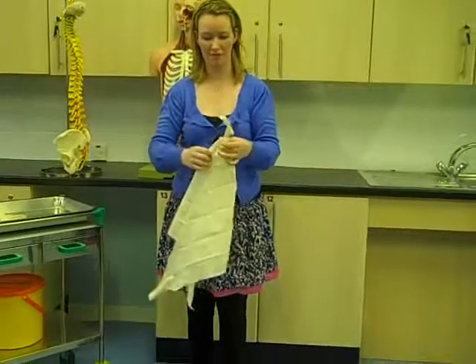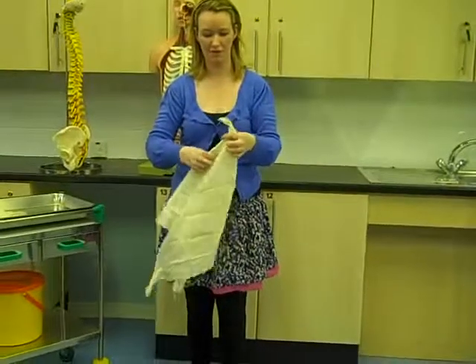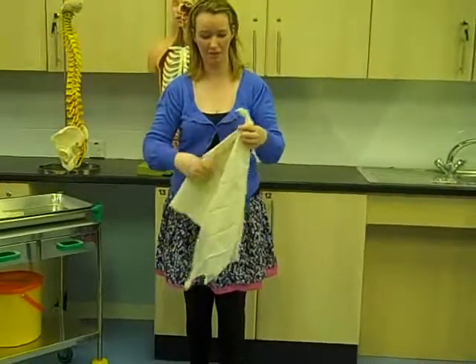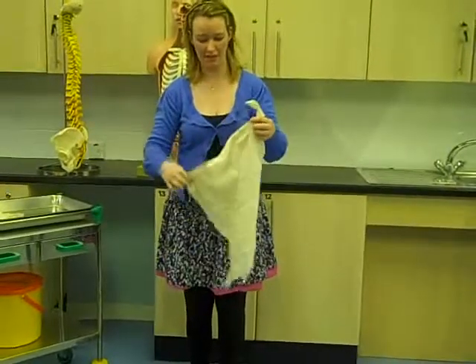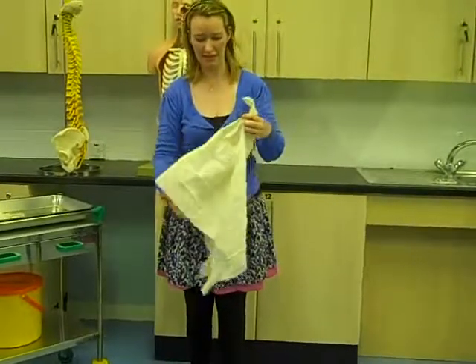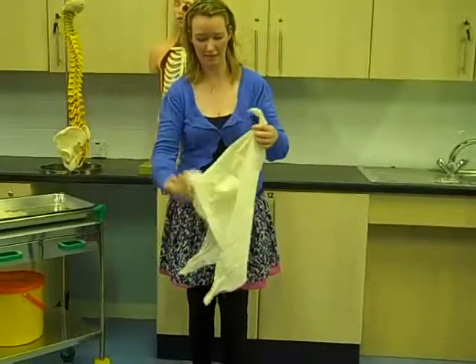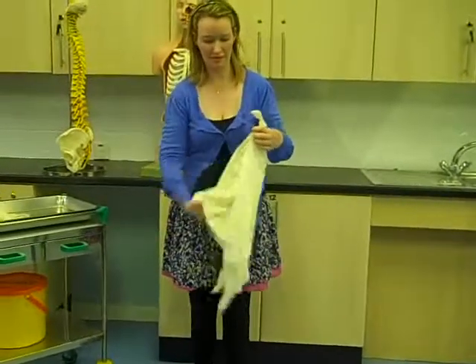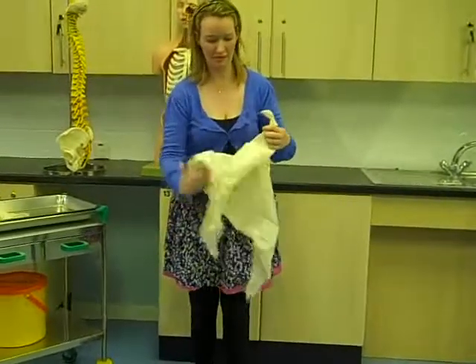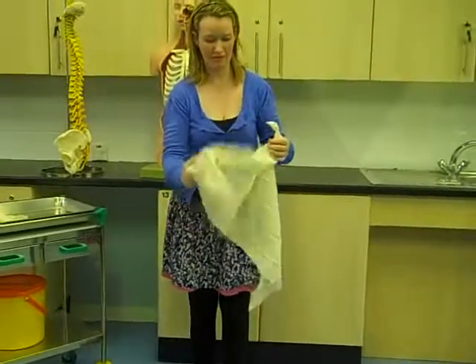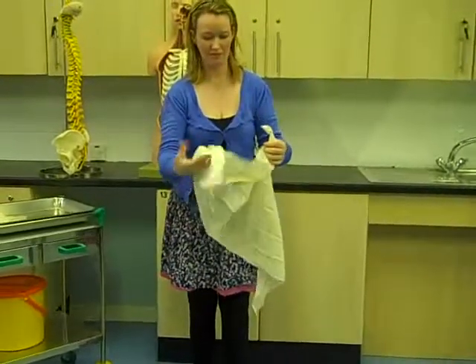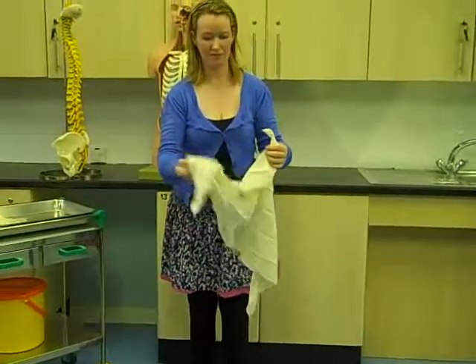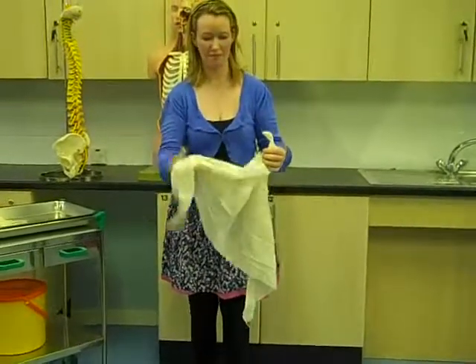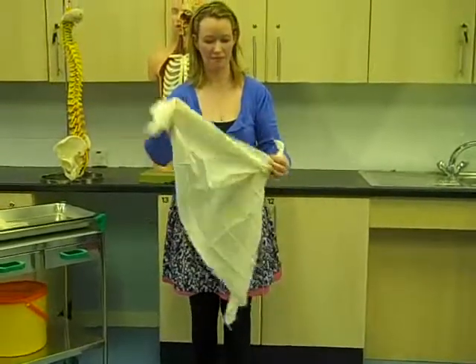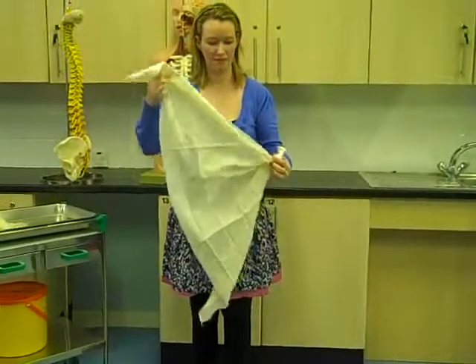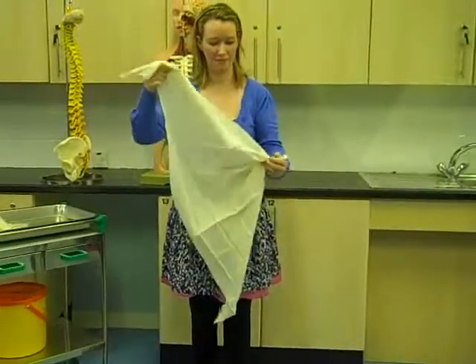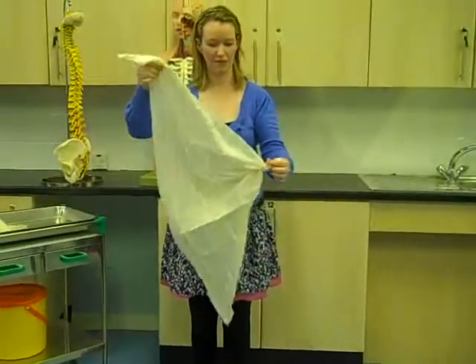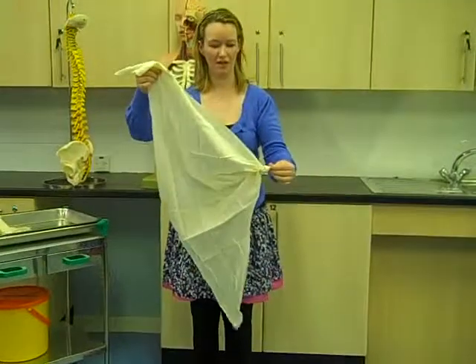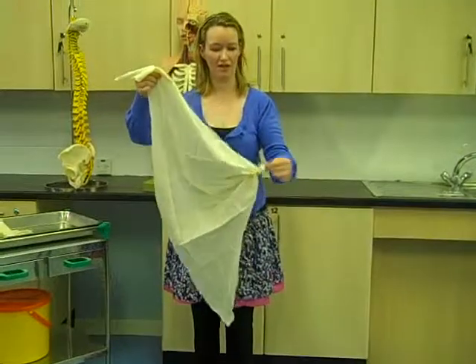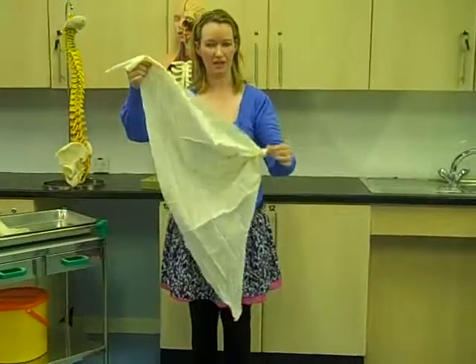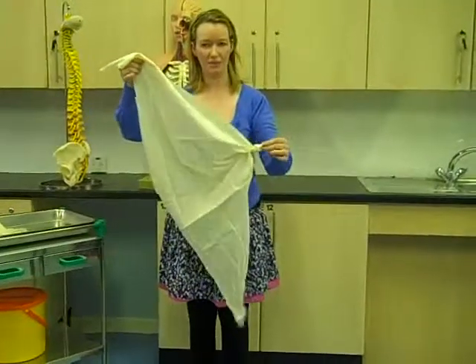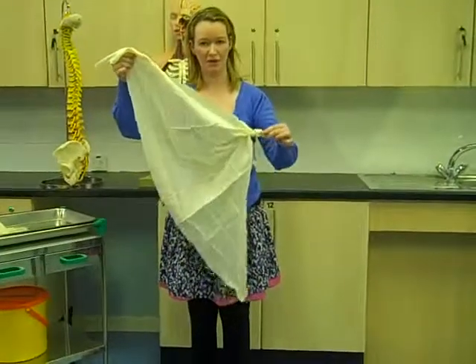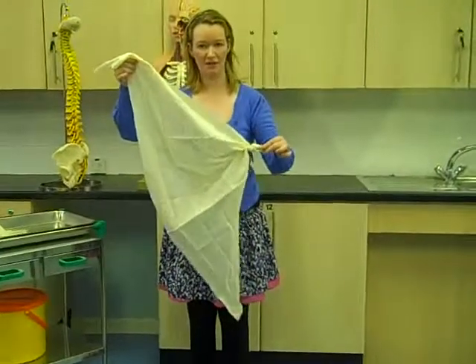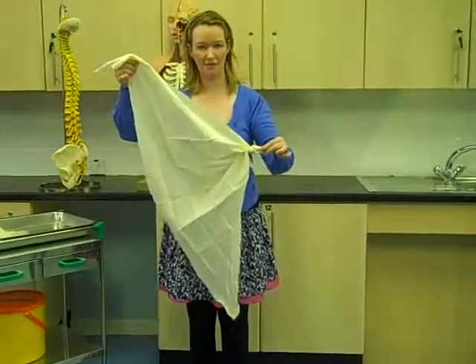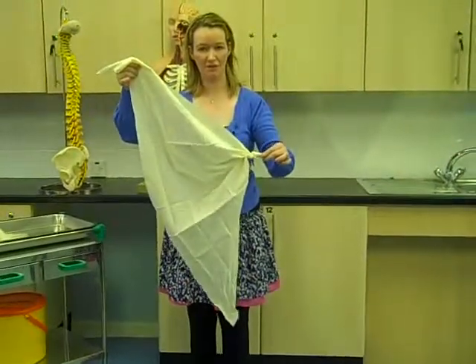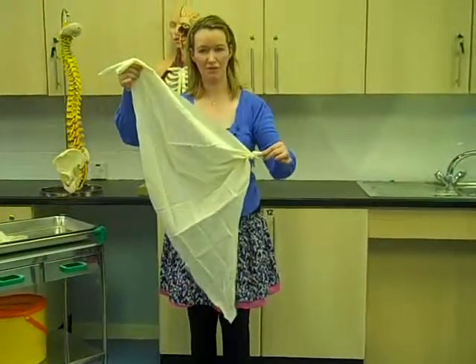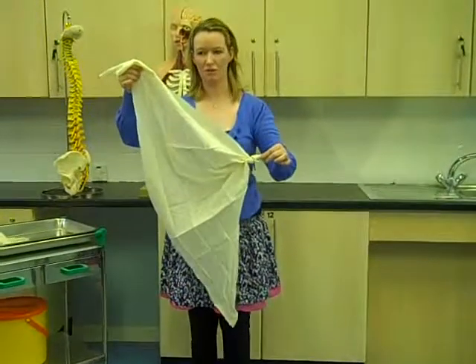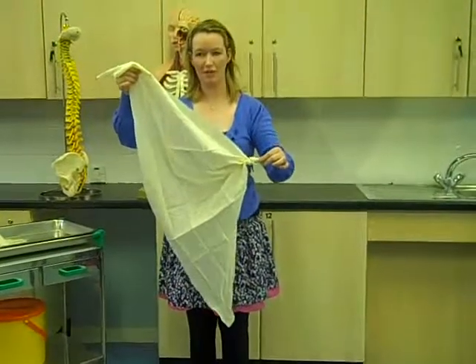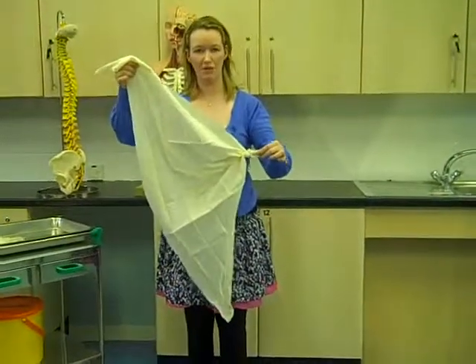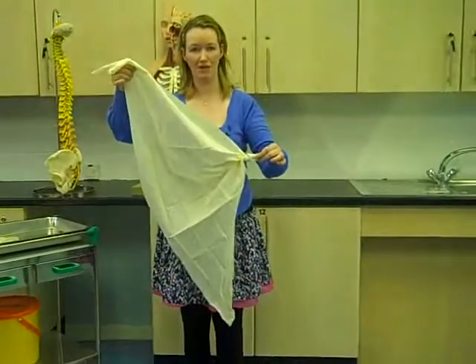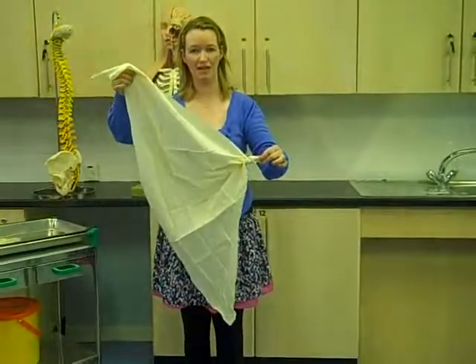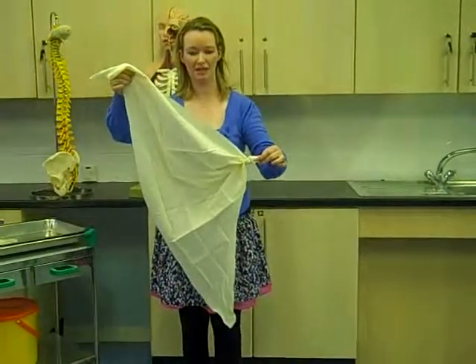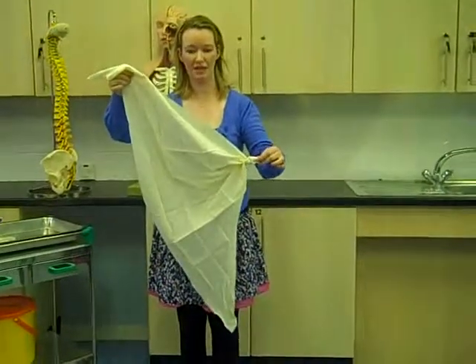So it'll look something like this. Now you get a knot. And this part here will go to your elbow when you're leaning against the body.